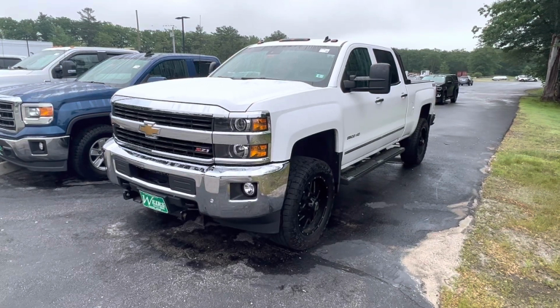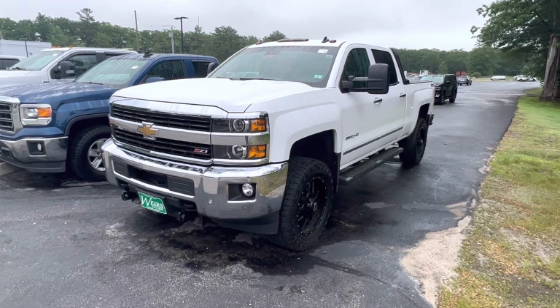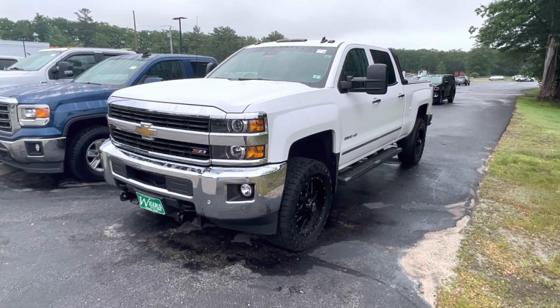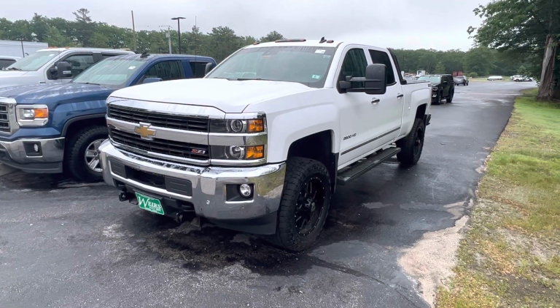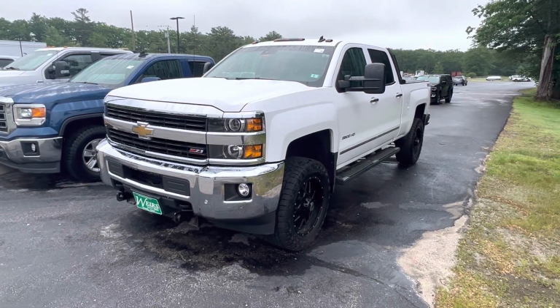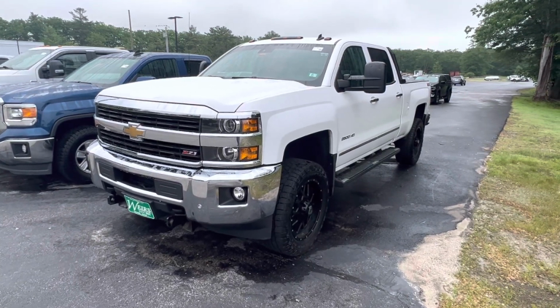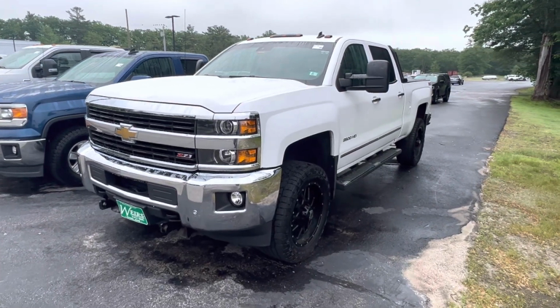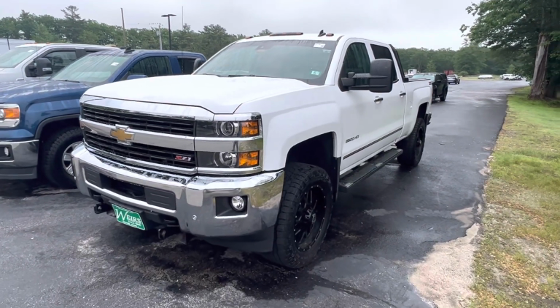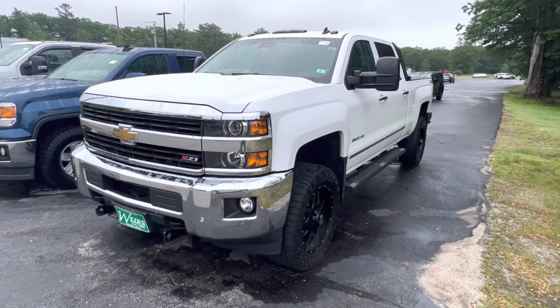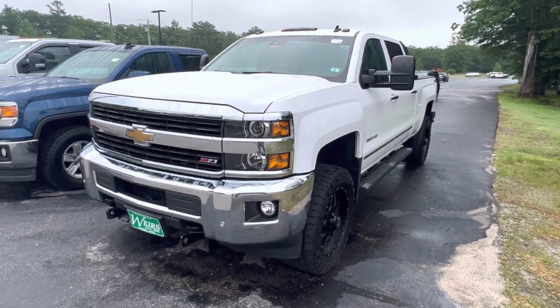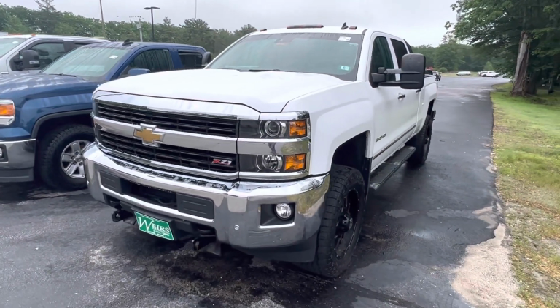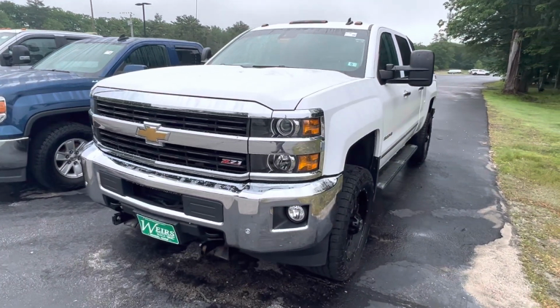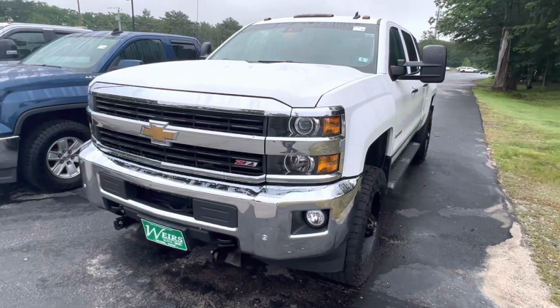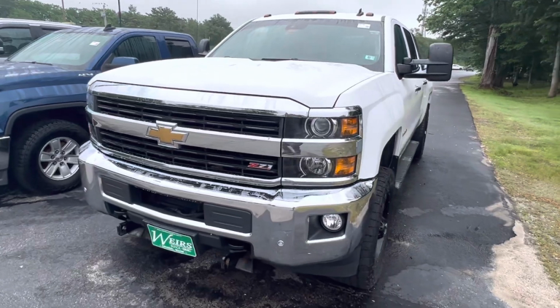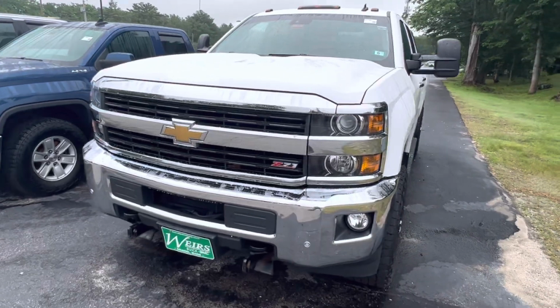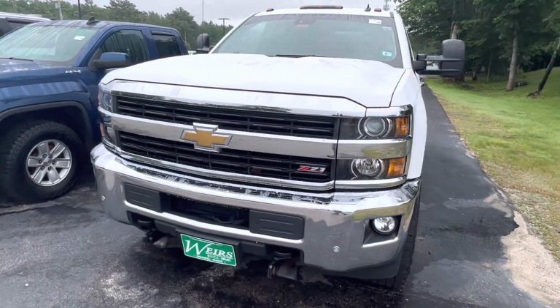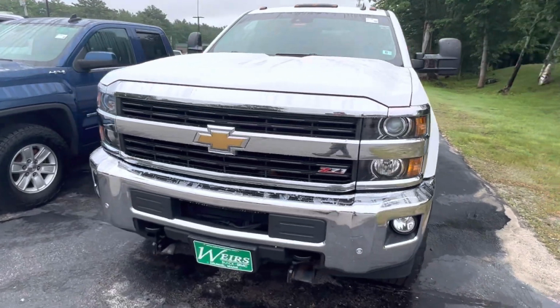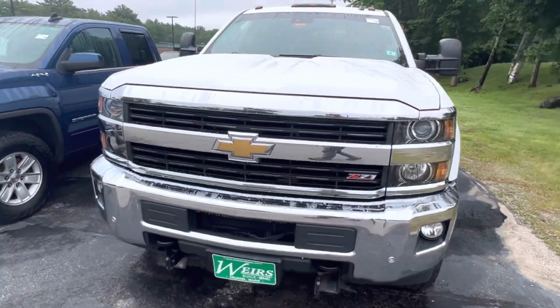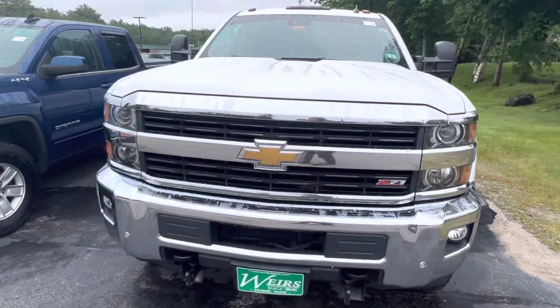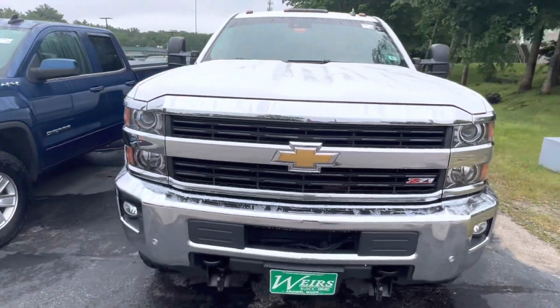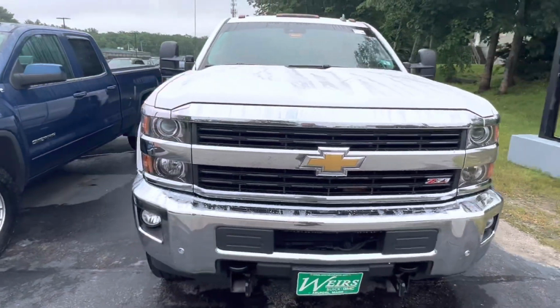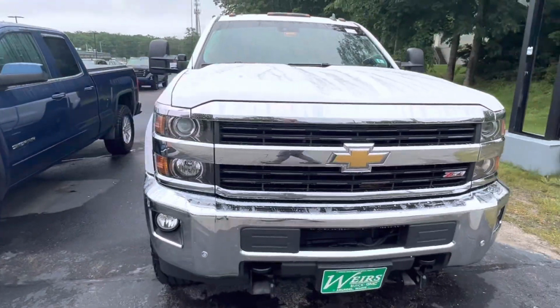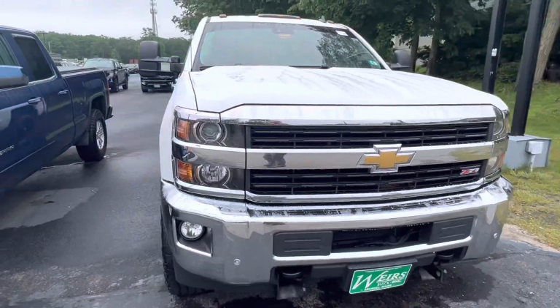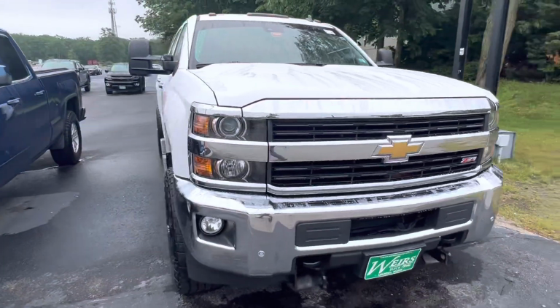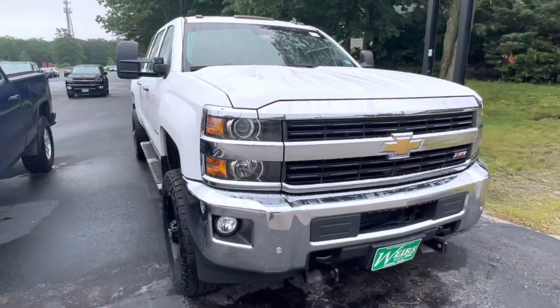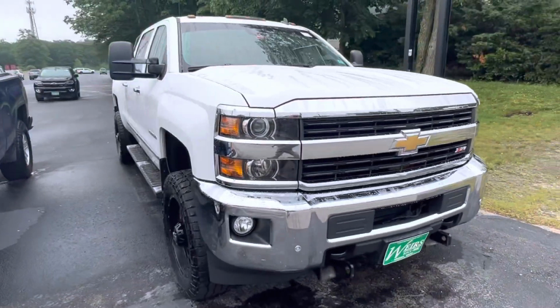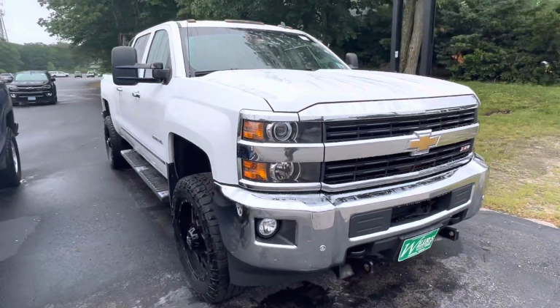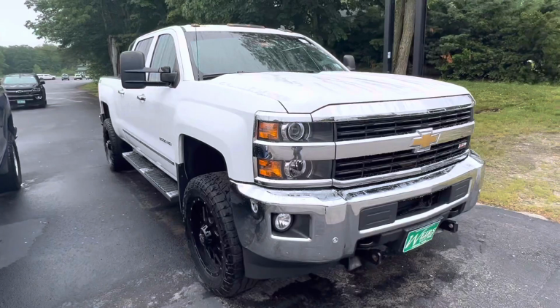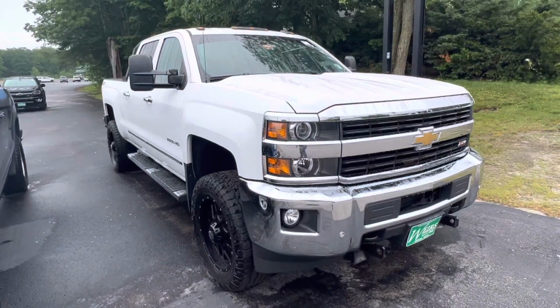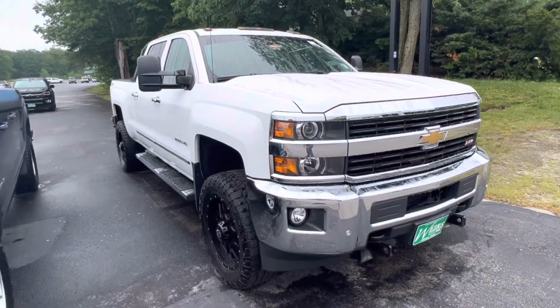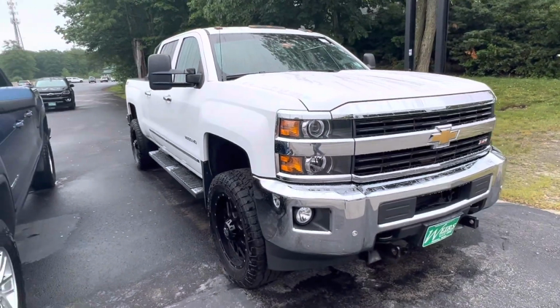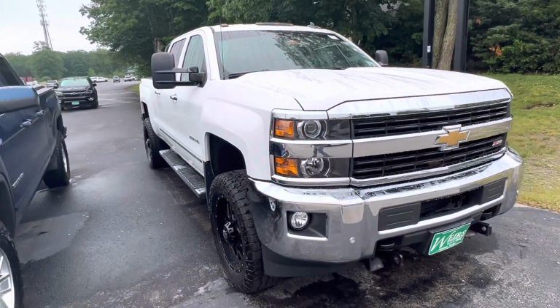Good morning, Josh over here at Wears Motor Sales, giving you a closer look at this 2015 GMC Sierra 2500 Z71. It is set up for a plow on the front there.